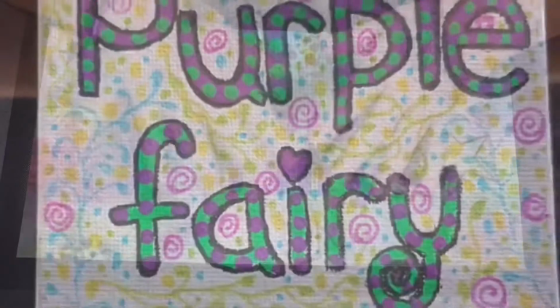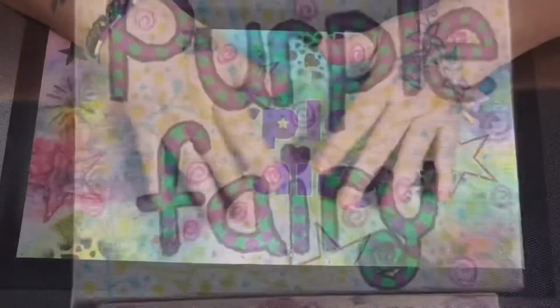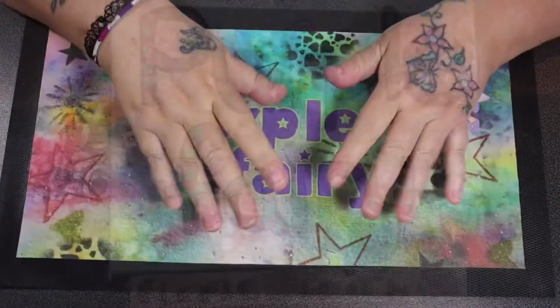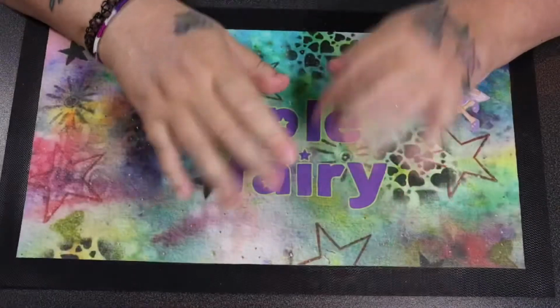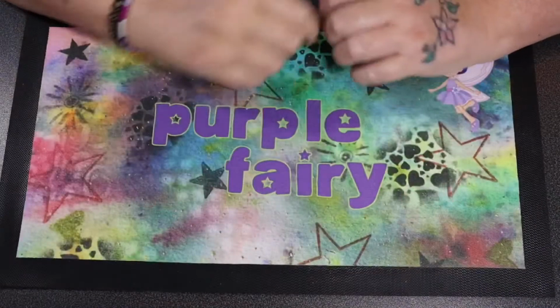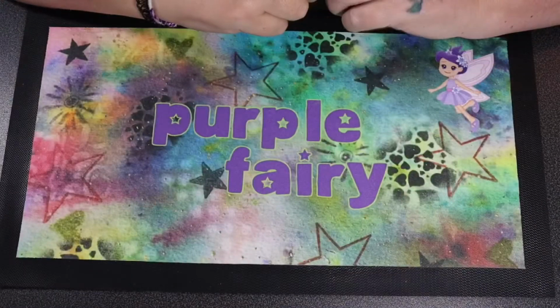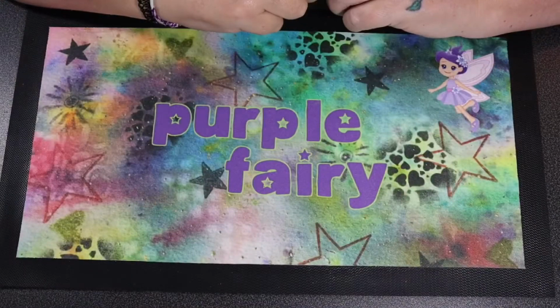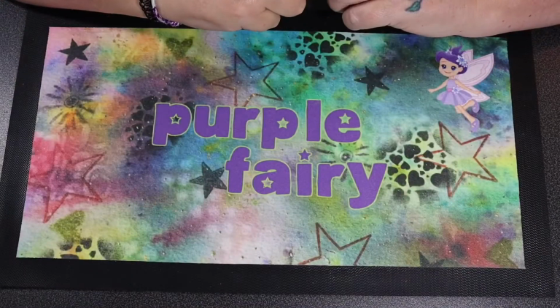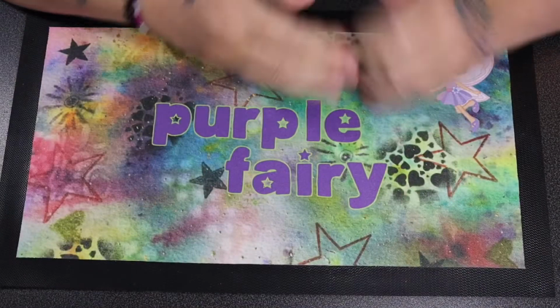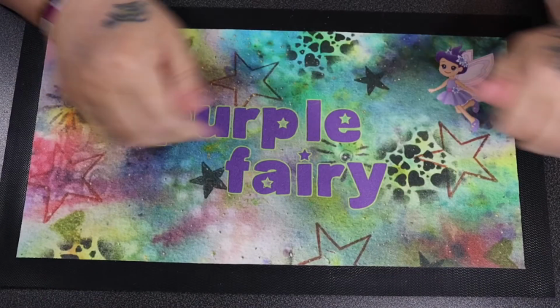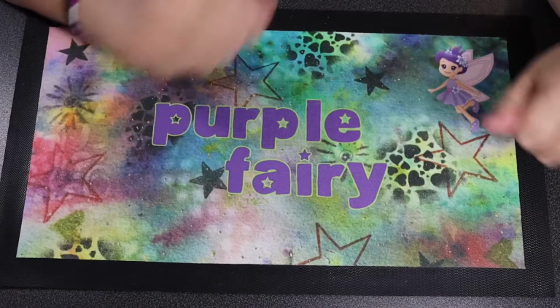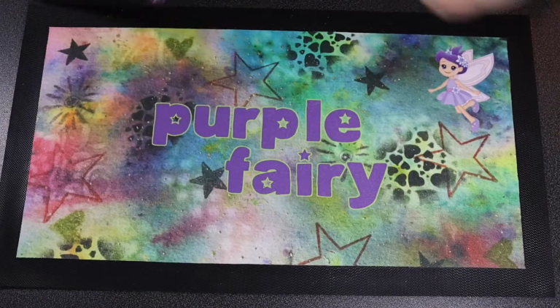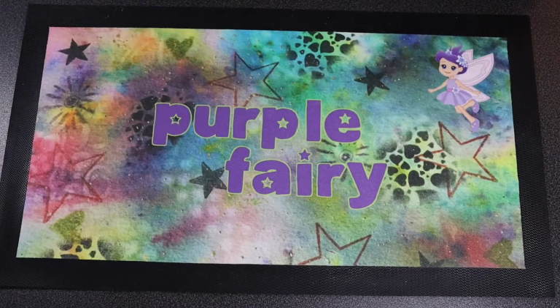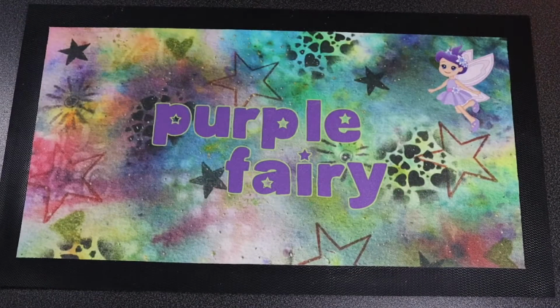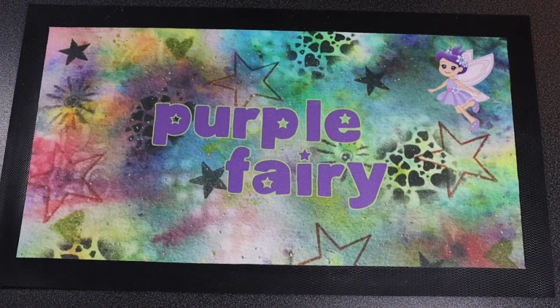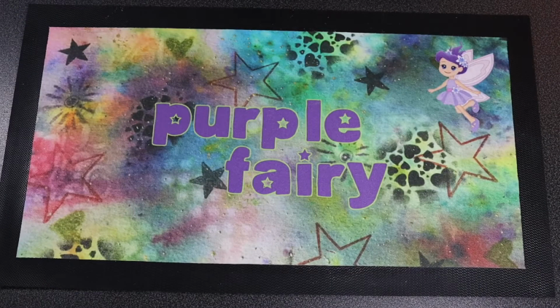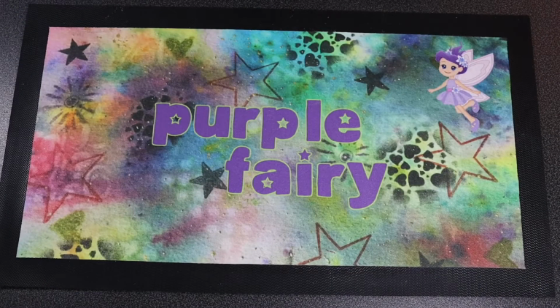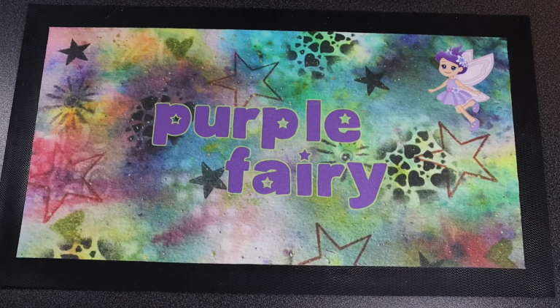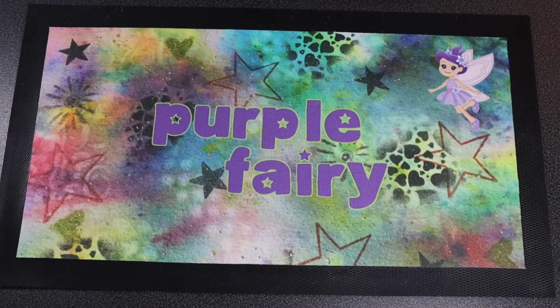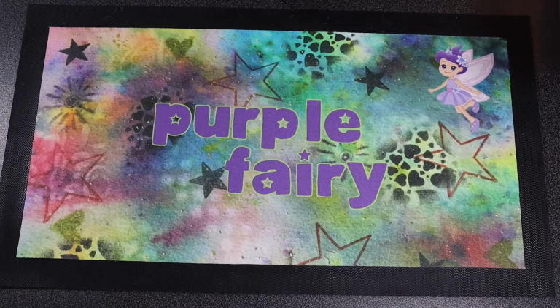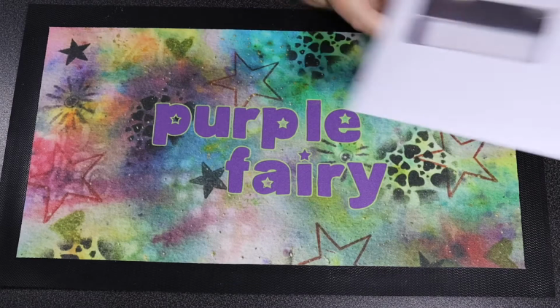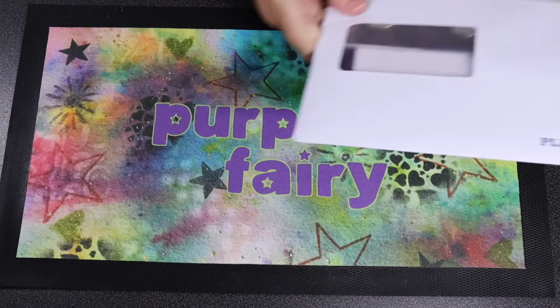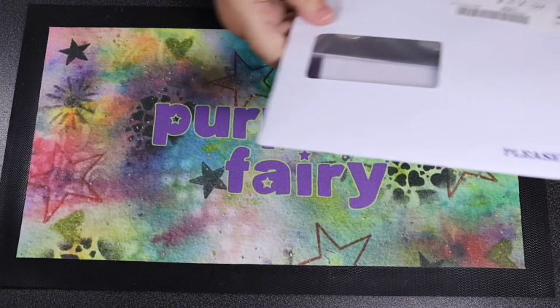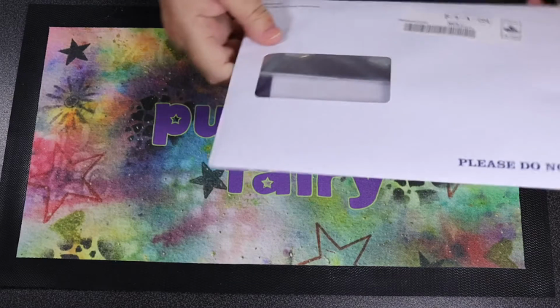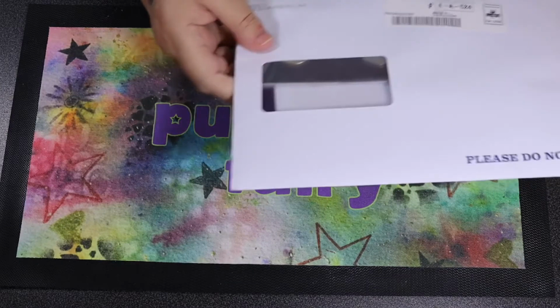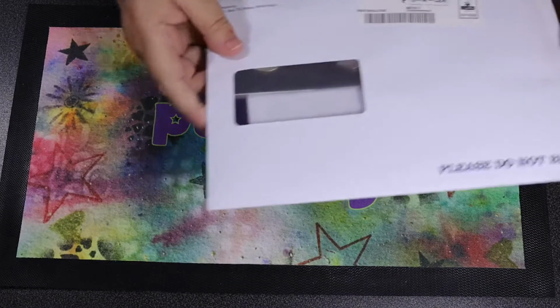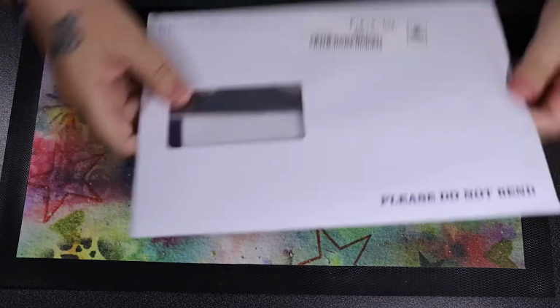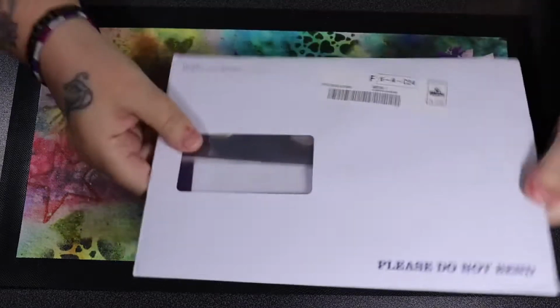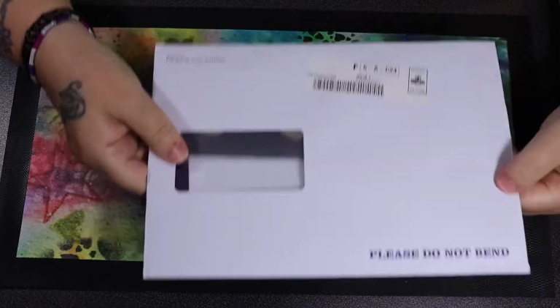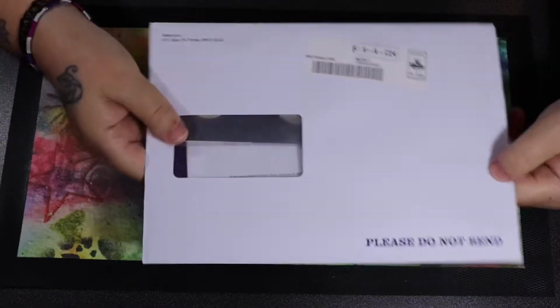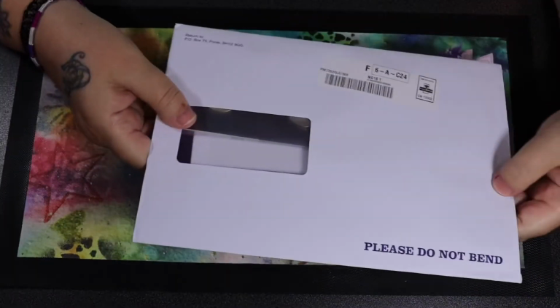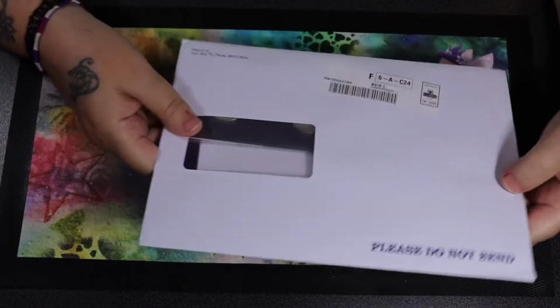Hello guys, it's me, Purple Fairy. I hope everybody is okay today and any other day.